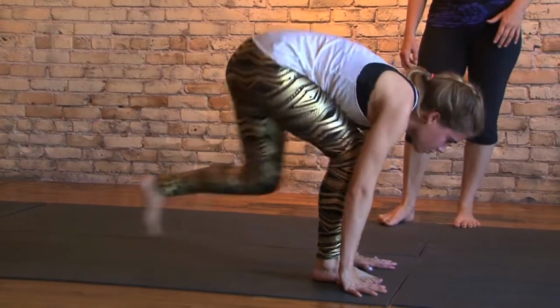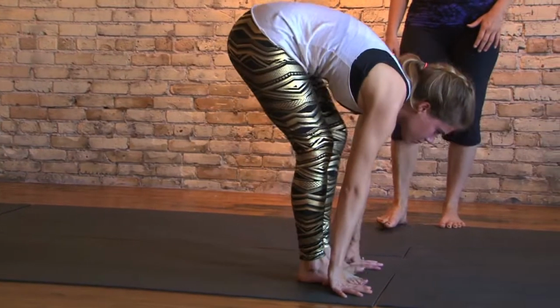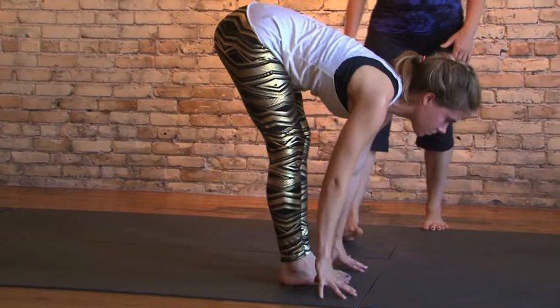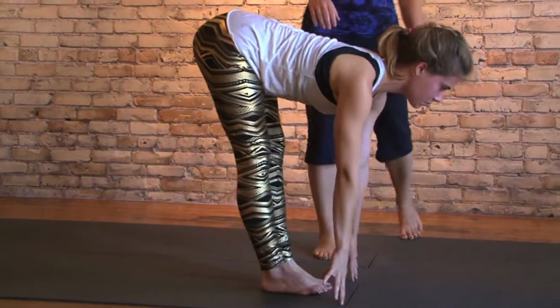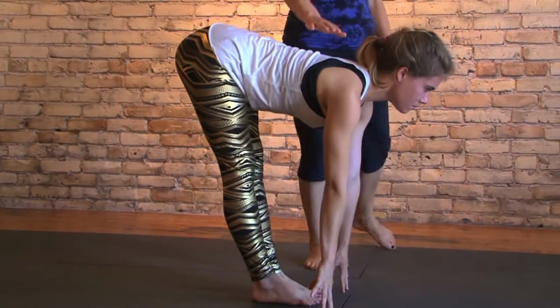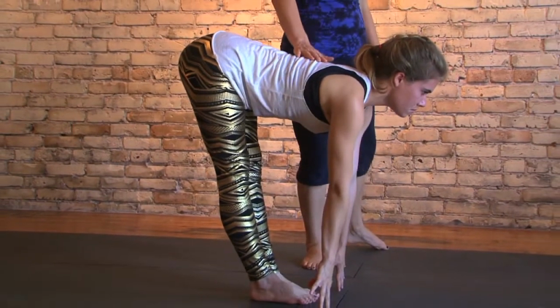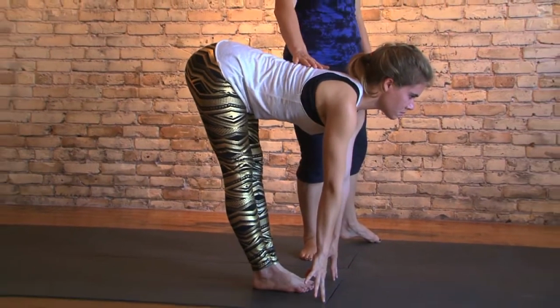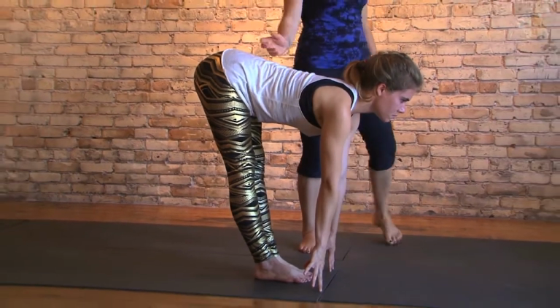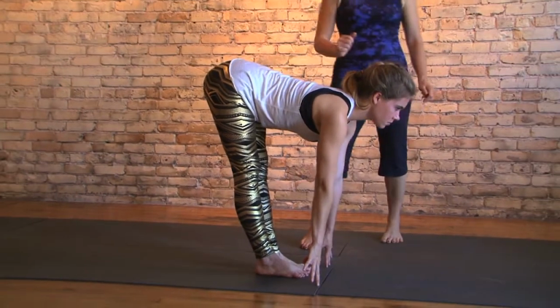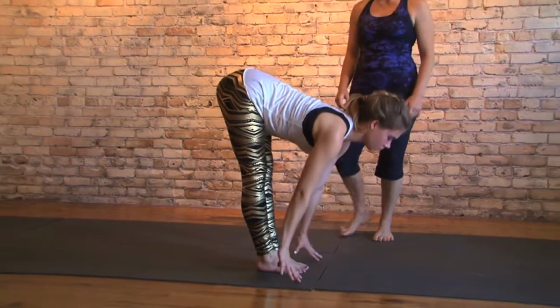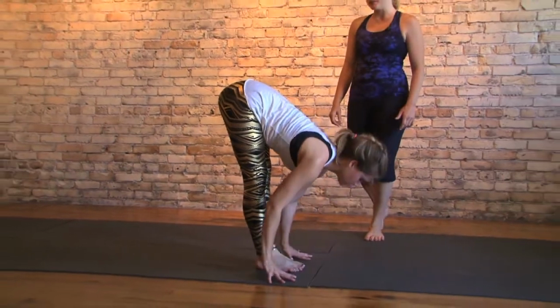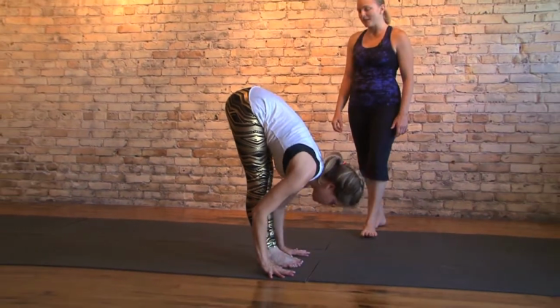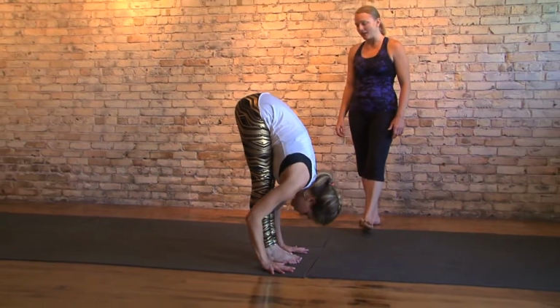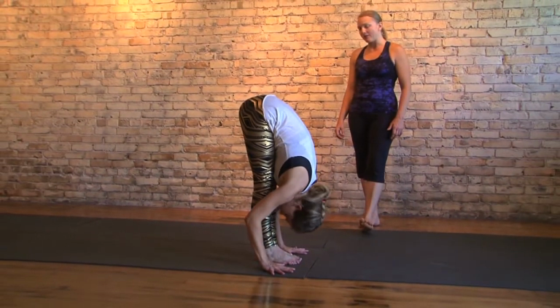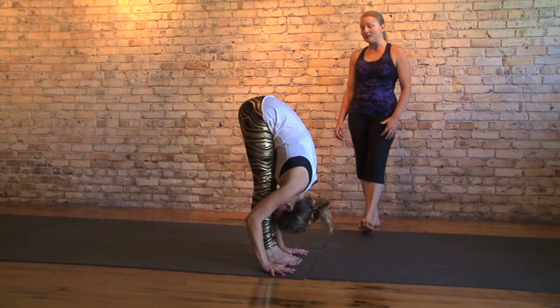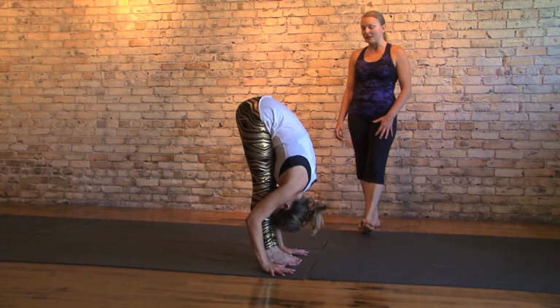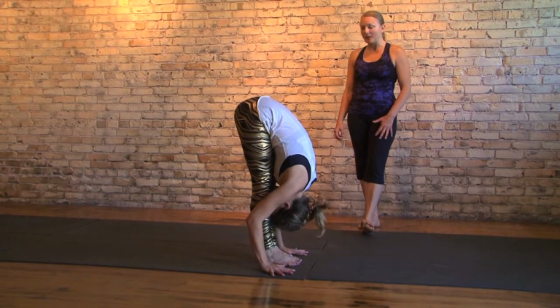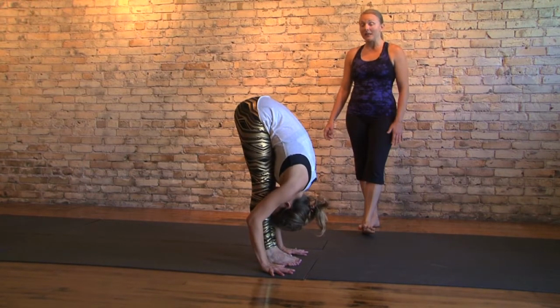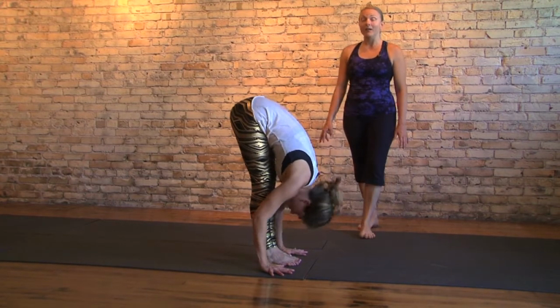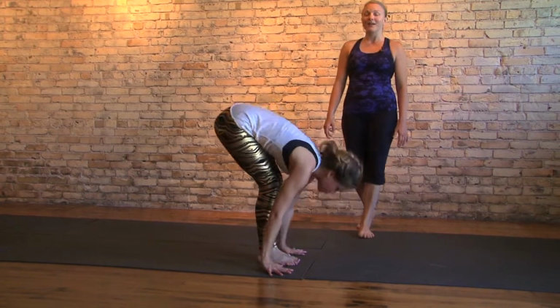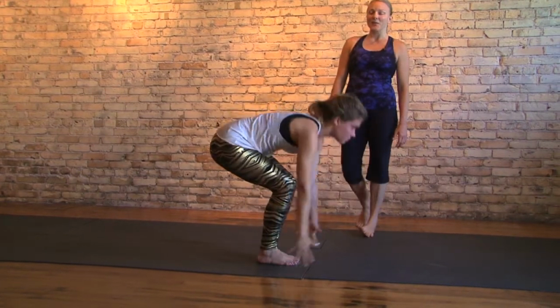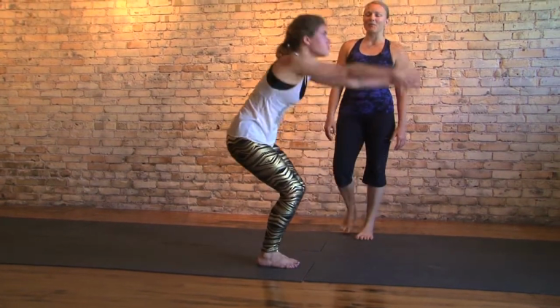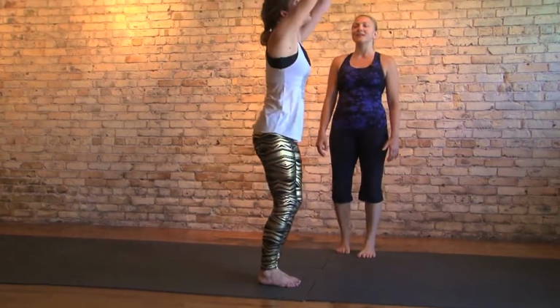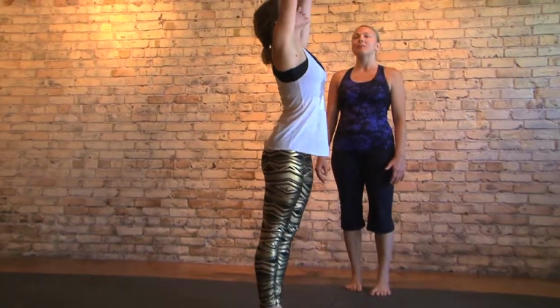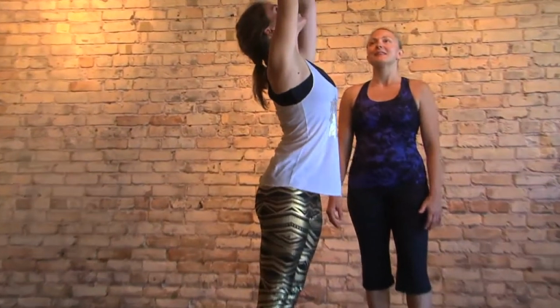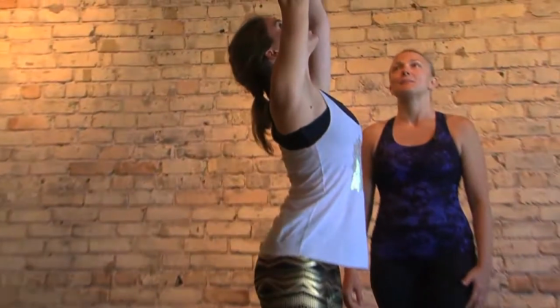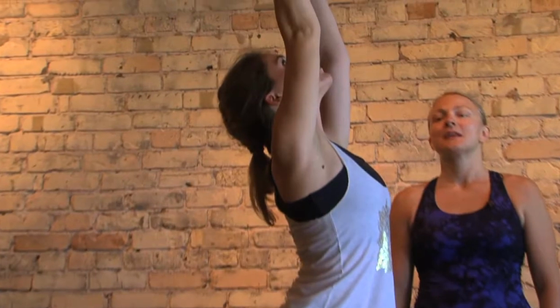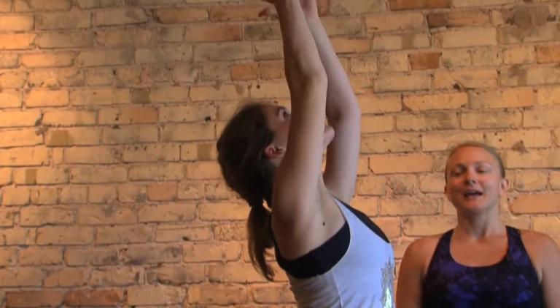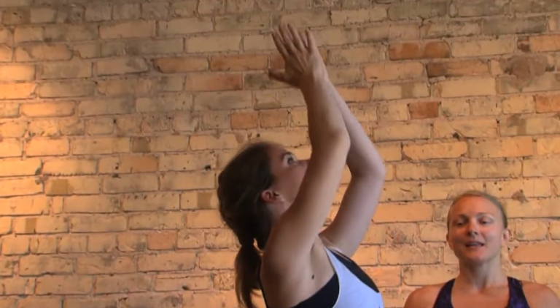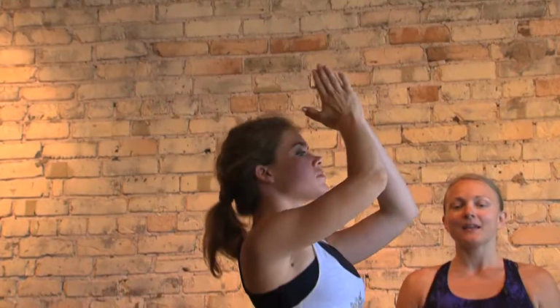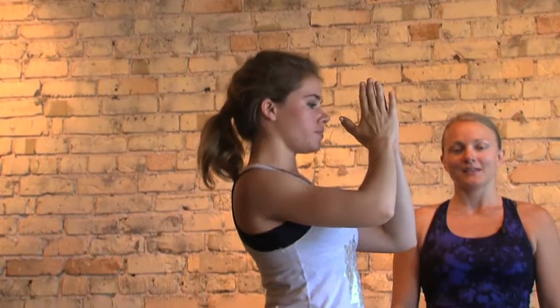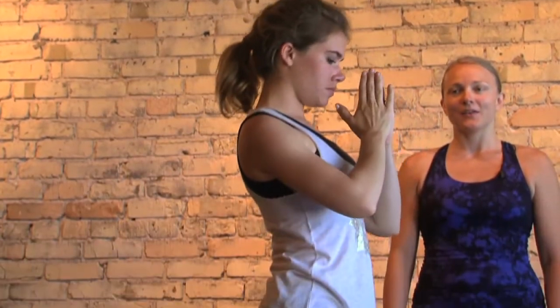Take a strong flat spine, inhale engage and exhale fold in, see belly, soften knees if need be. Inhale arms all the way up overhead, look up and see thumbs. Exhaling hands to heart.